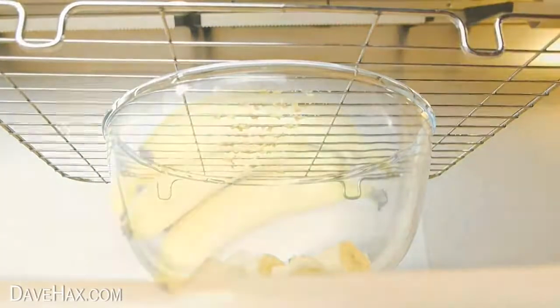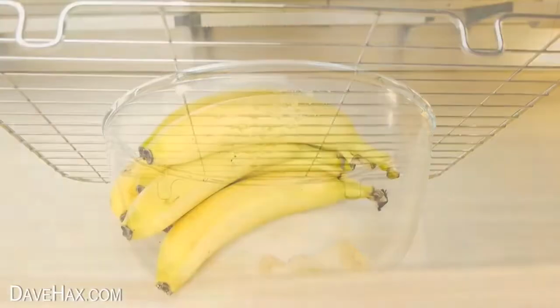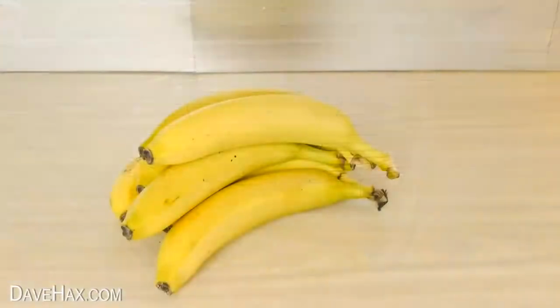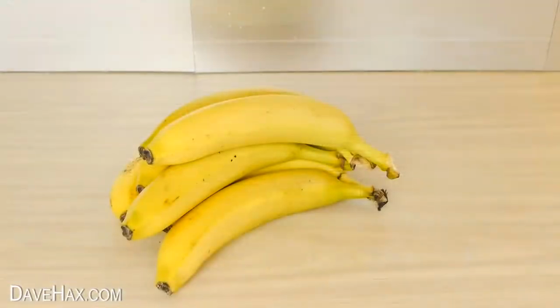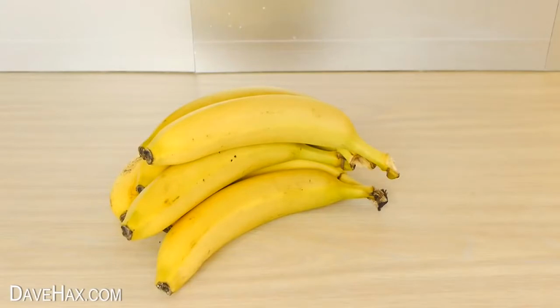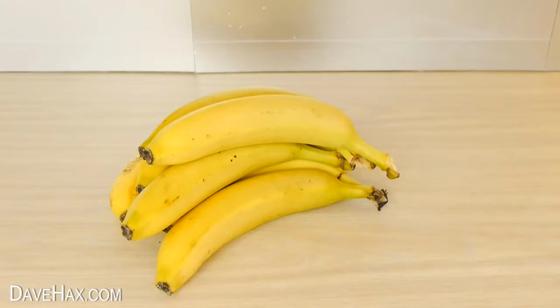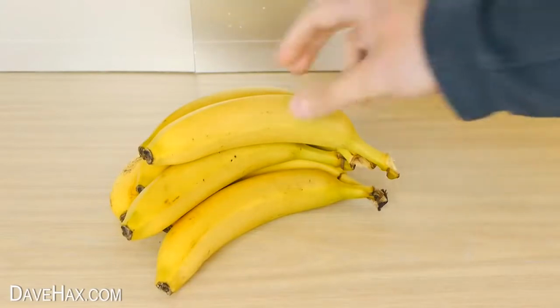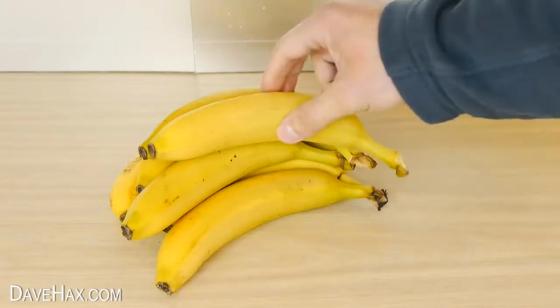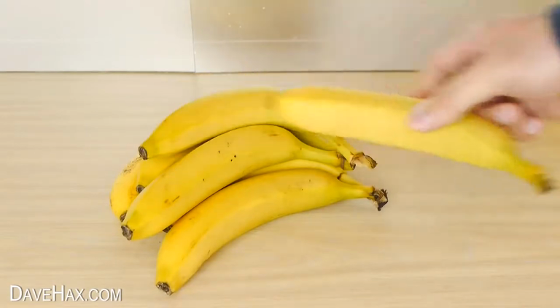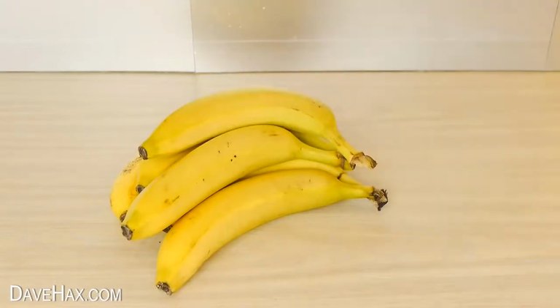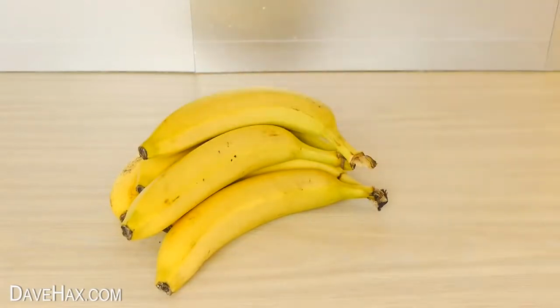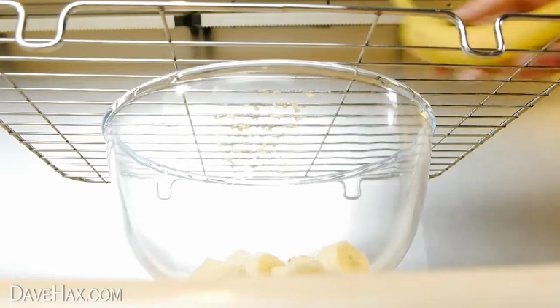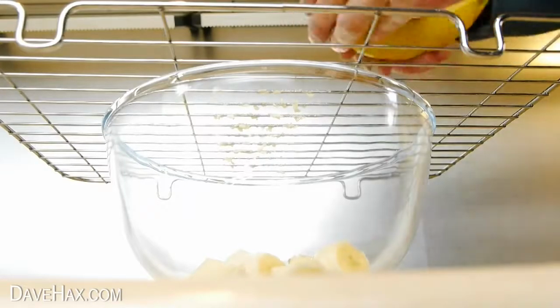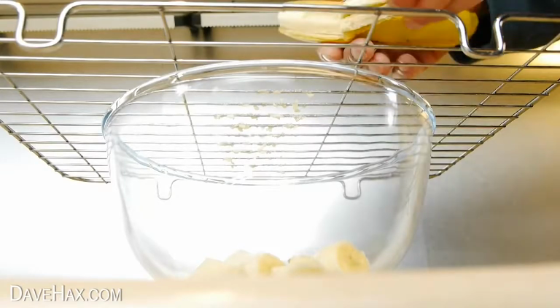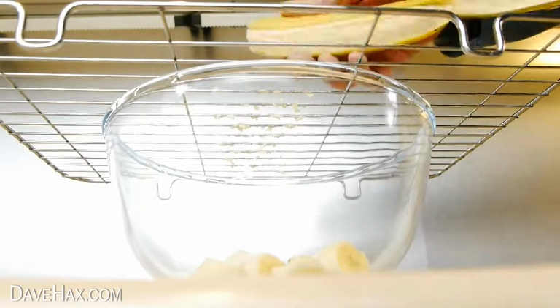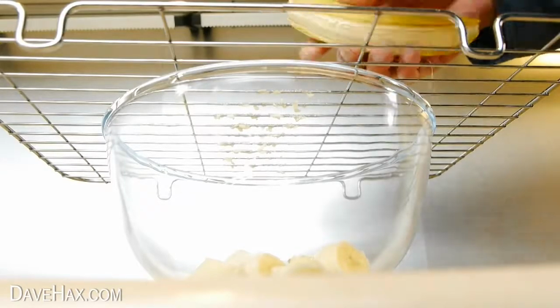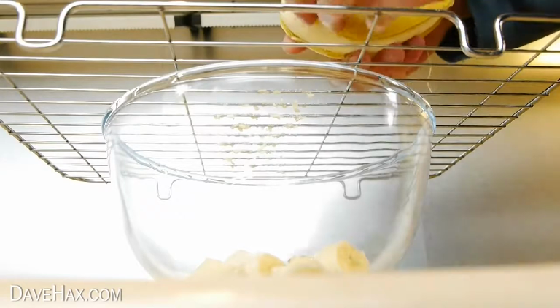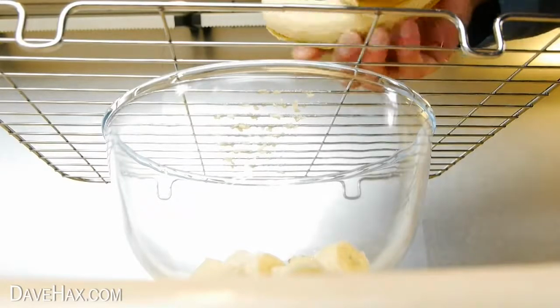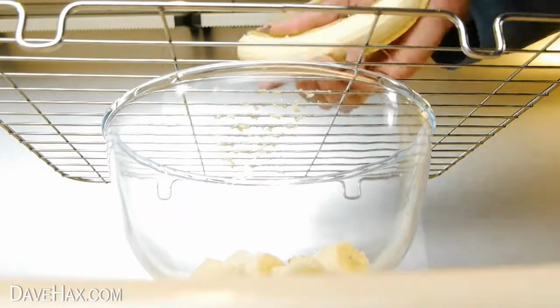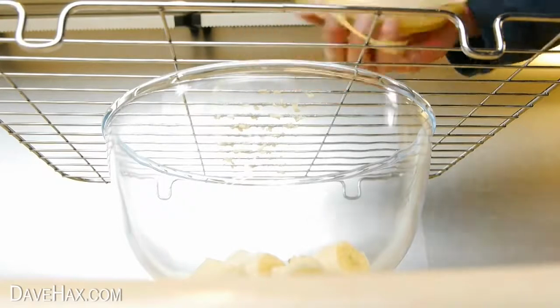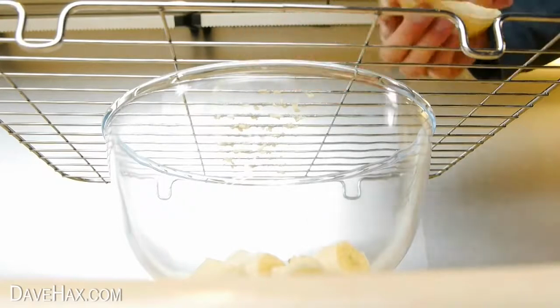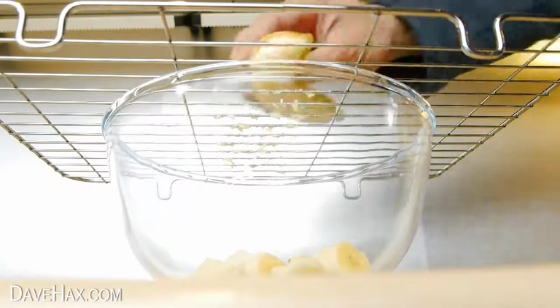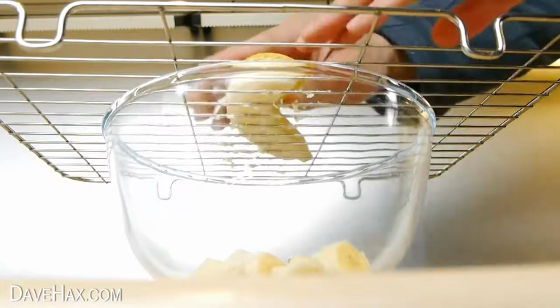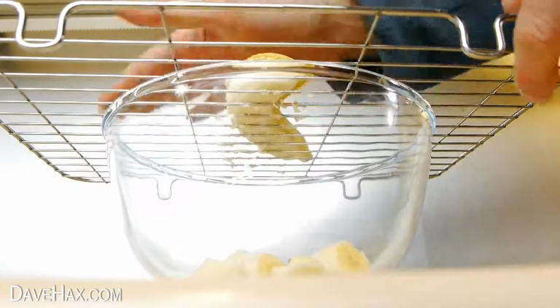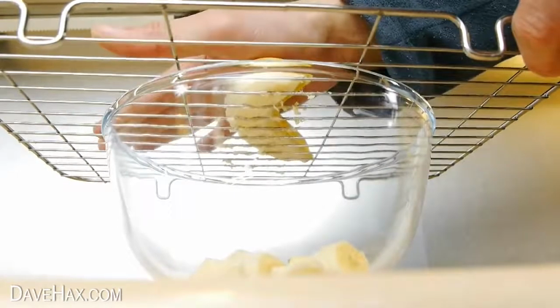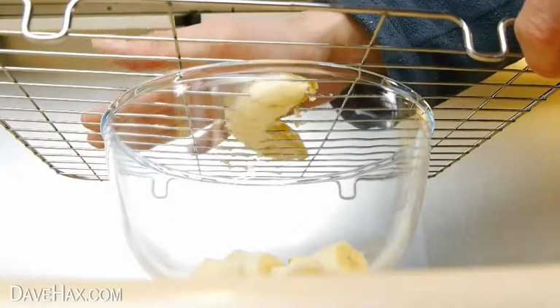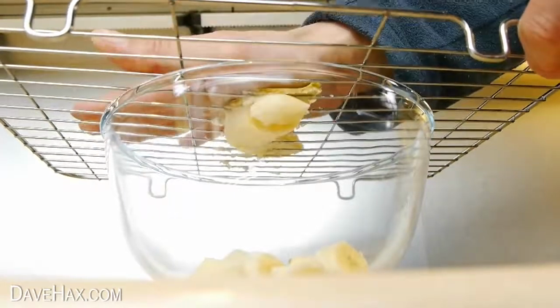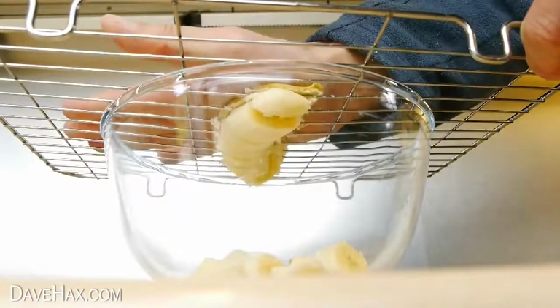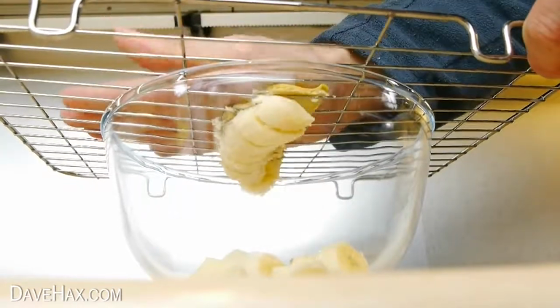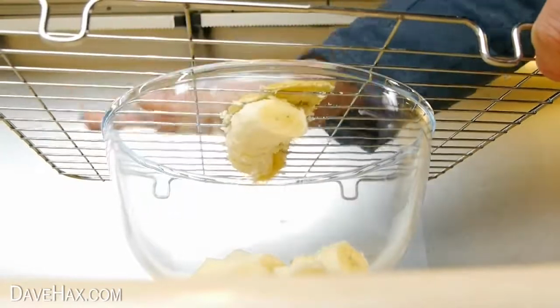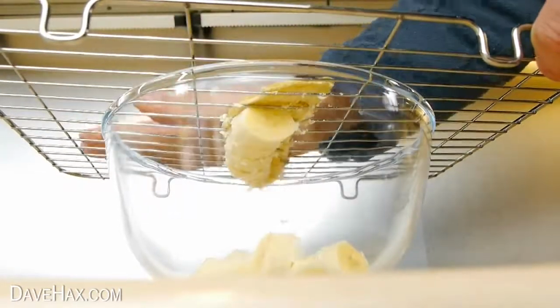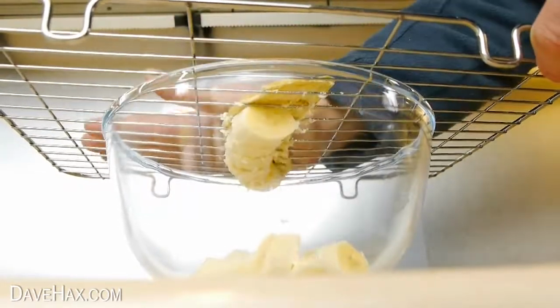This technique is really suitable if you need to slice a lot of bananas in one go. It's nice and quick, it's quite fun to do with children, and it's safer than using a knife.